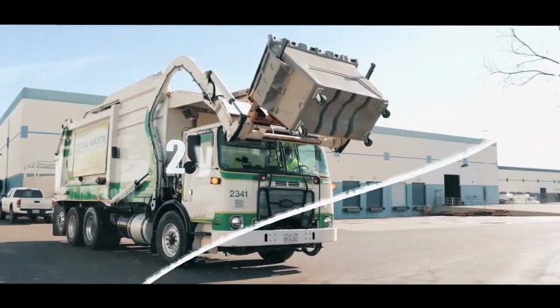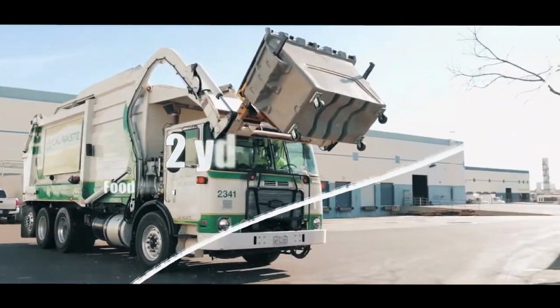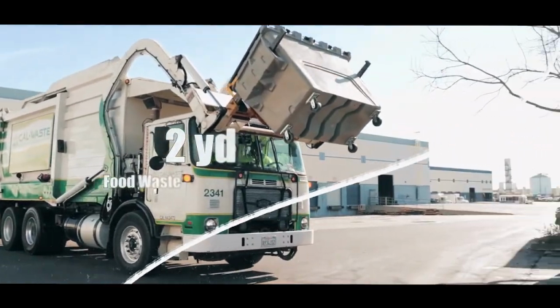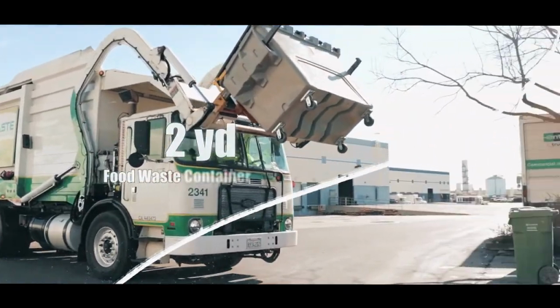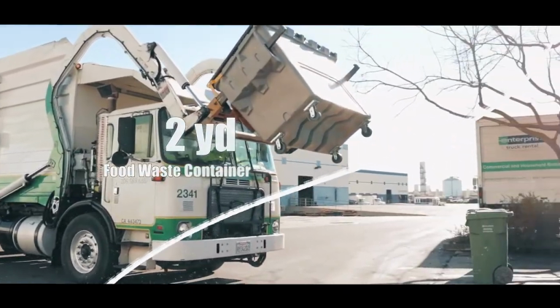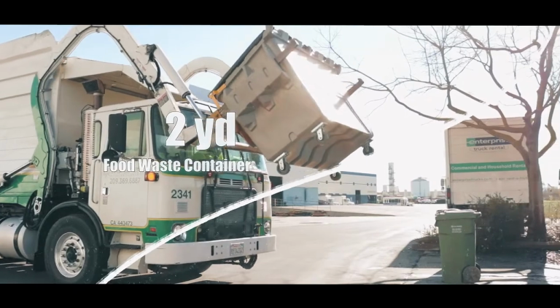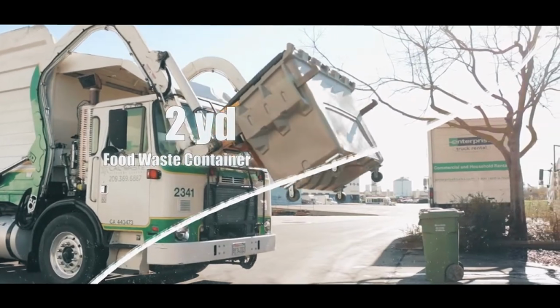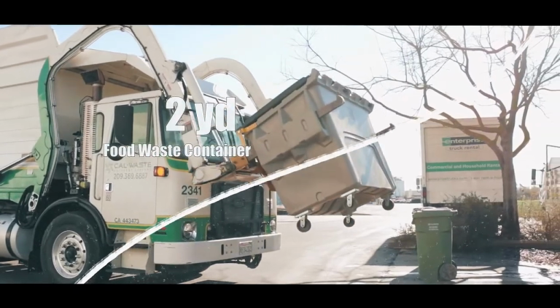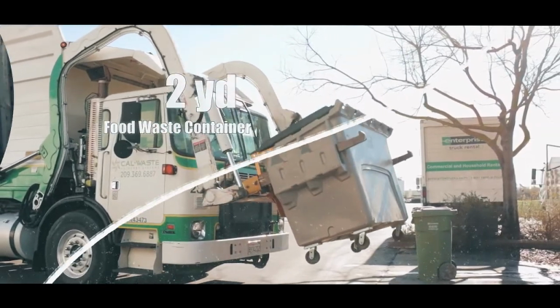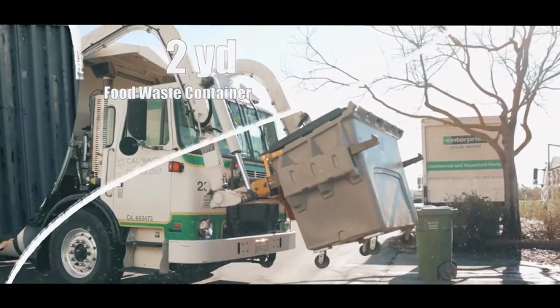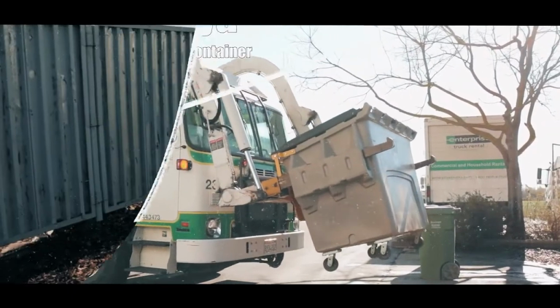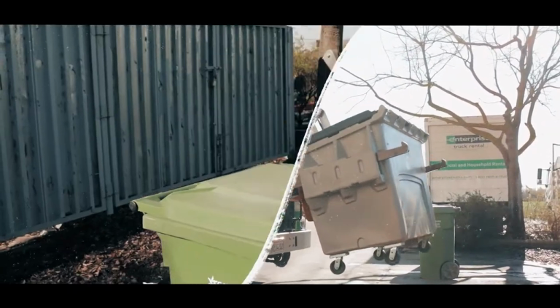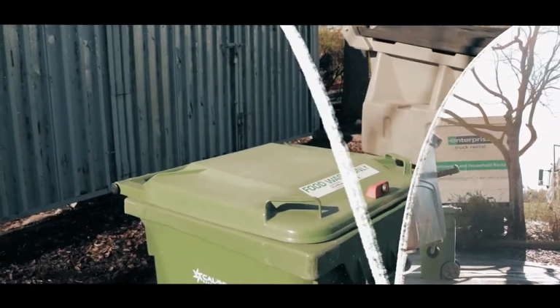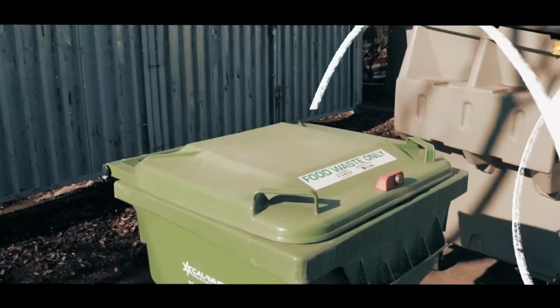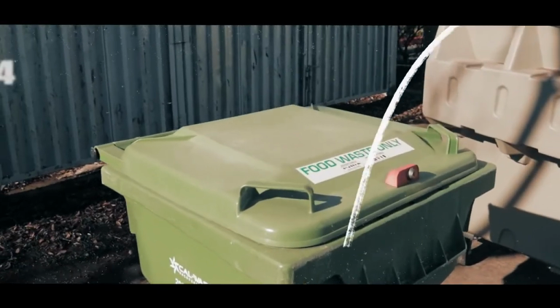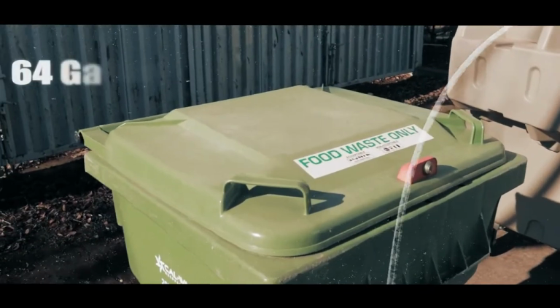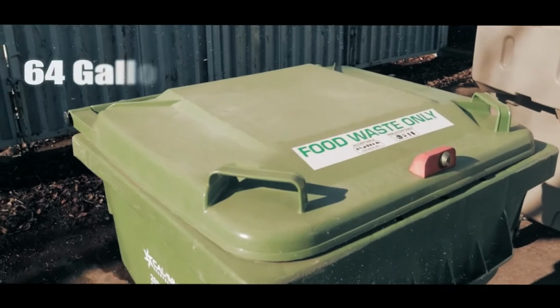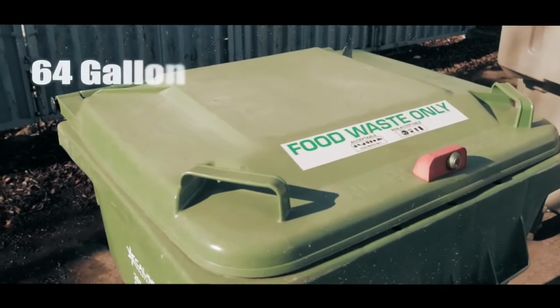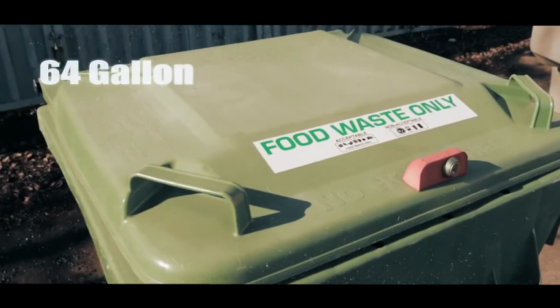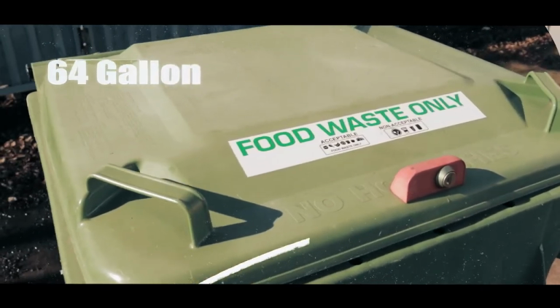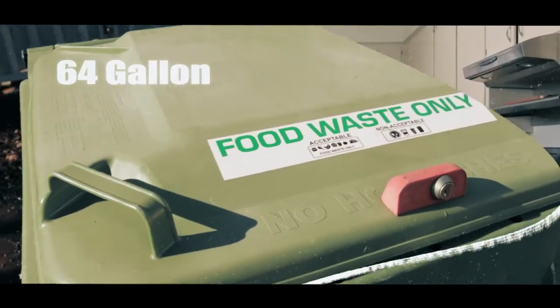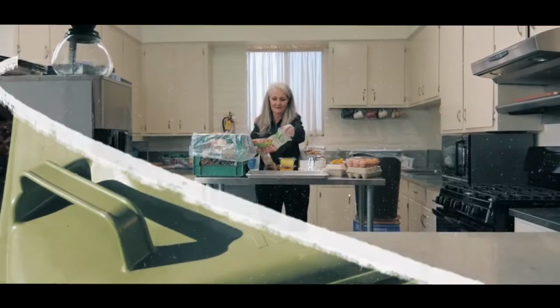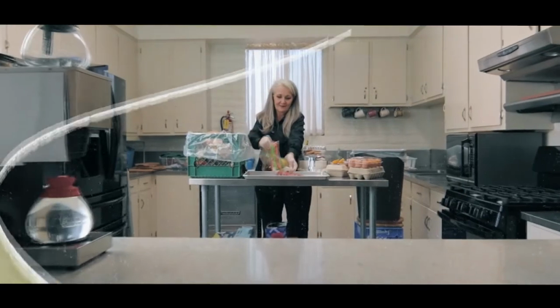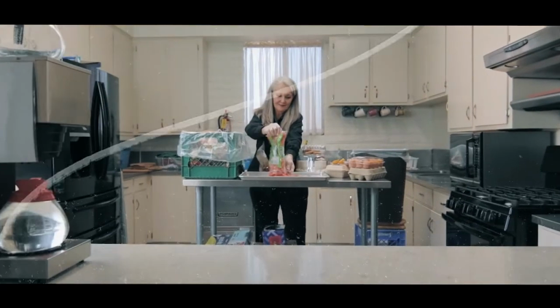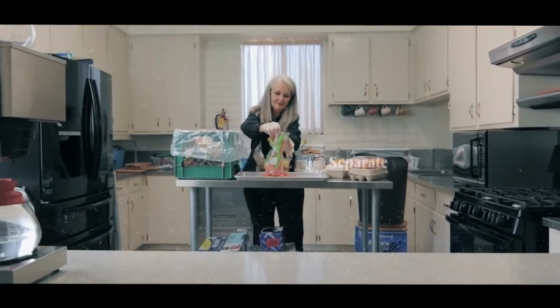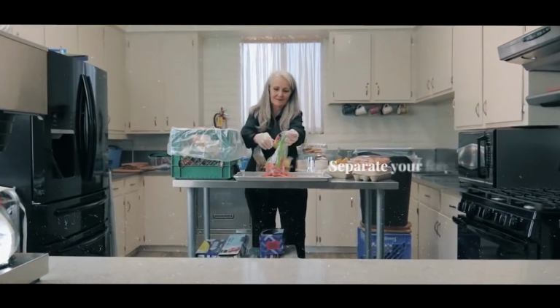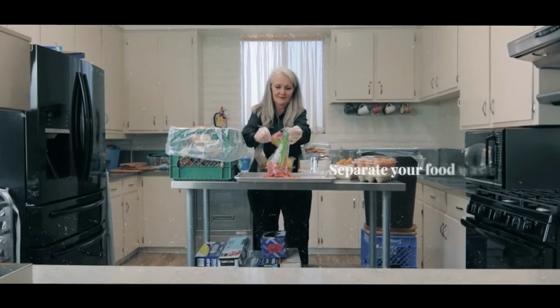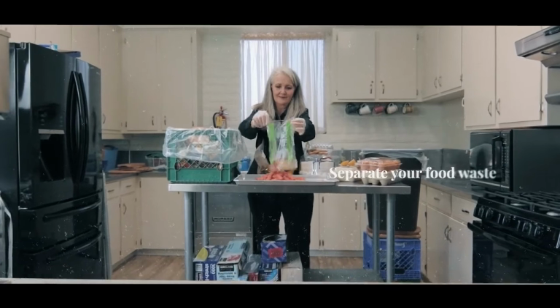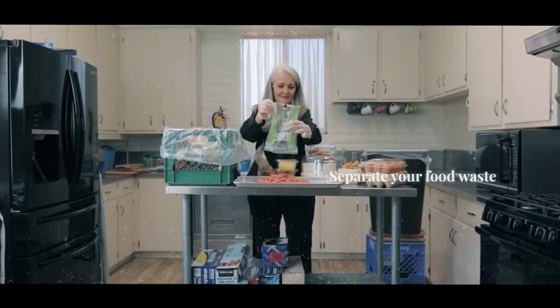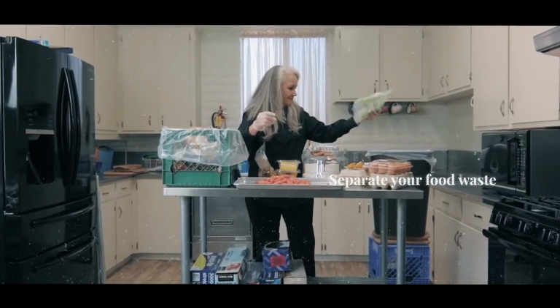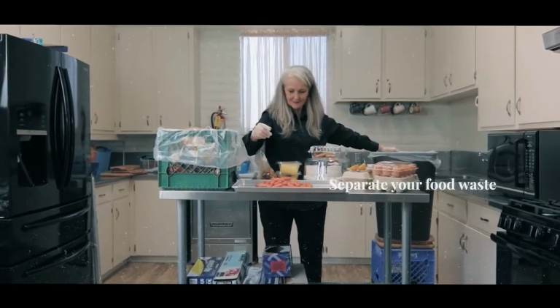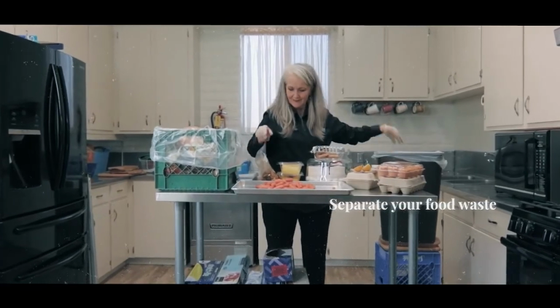You will have the option of choosing this two-yard food waste container or a smaller 64-gallon green bin. Both are labeled food waste only. Only food can be recycled, anything from chicken bones to pizza crusts.